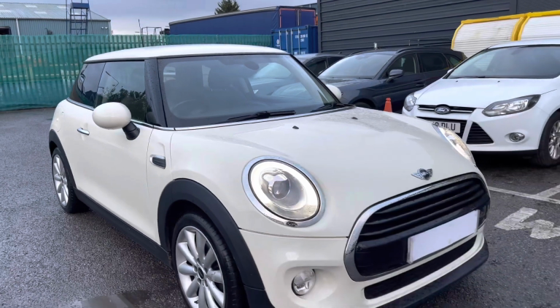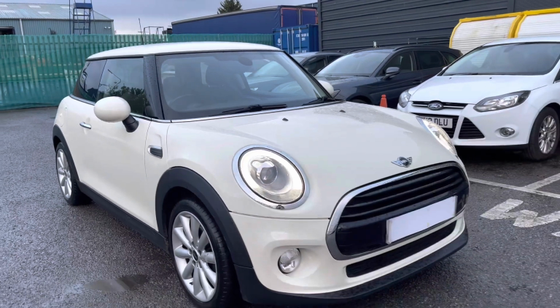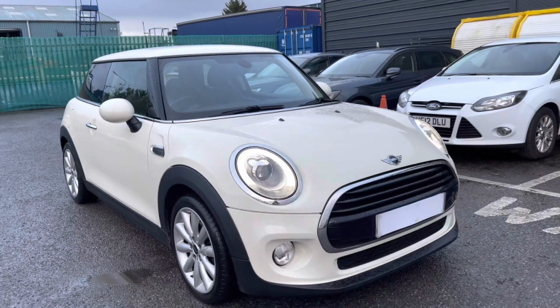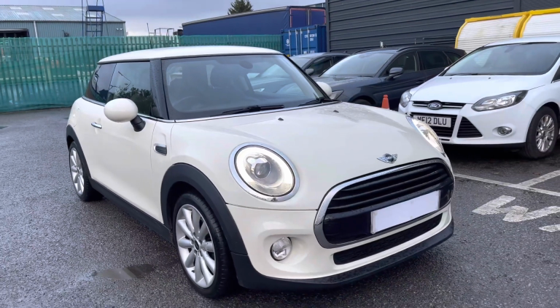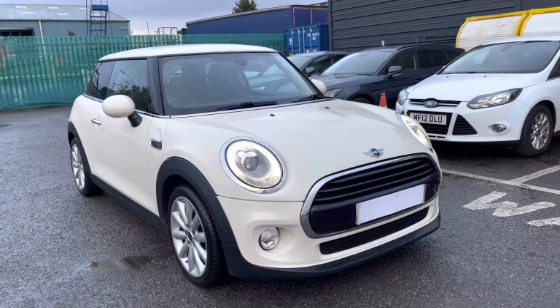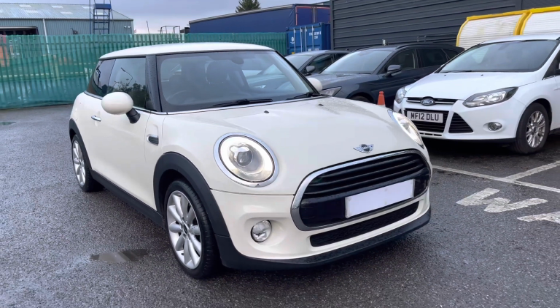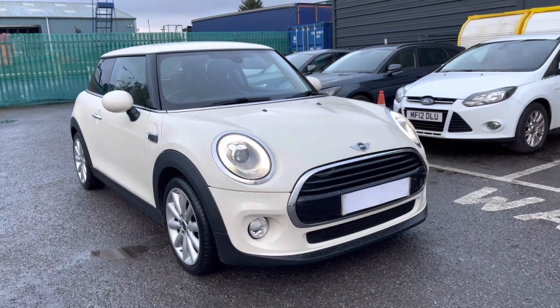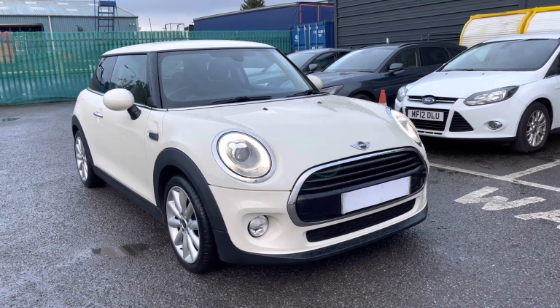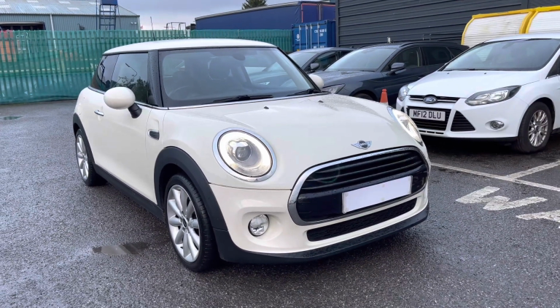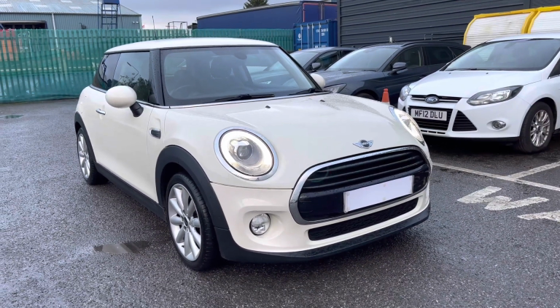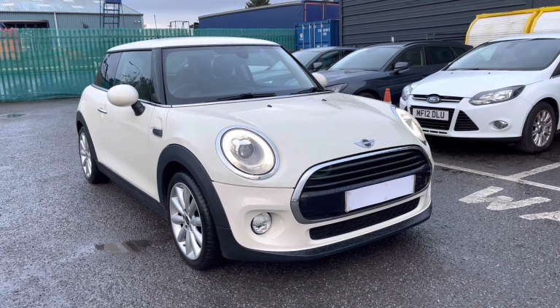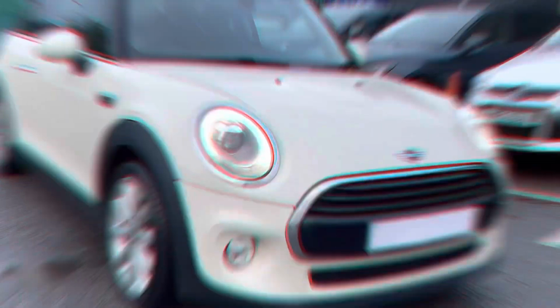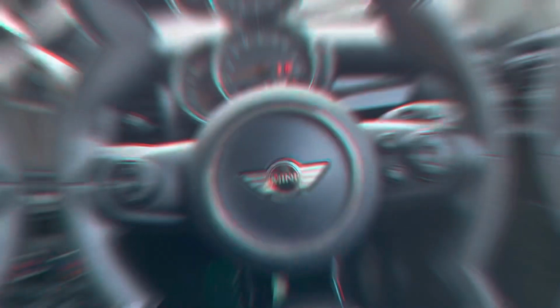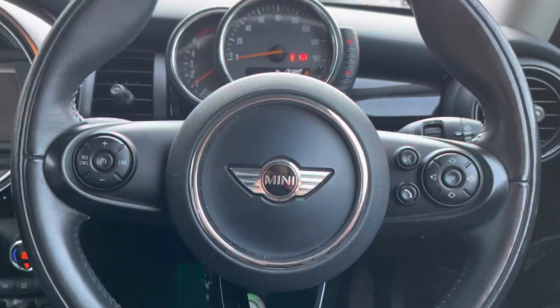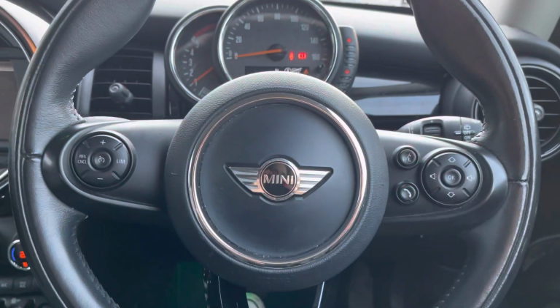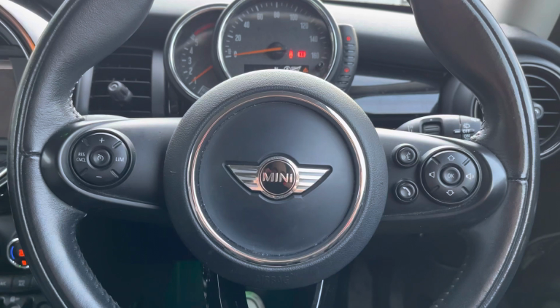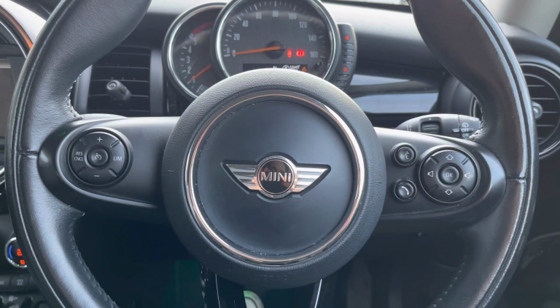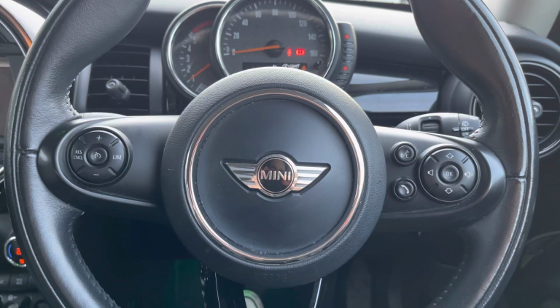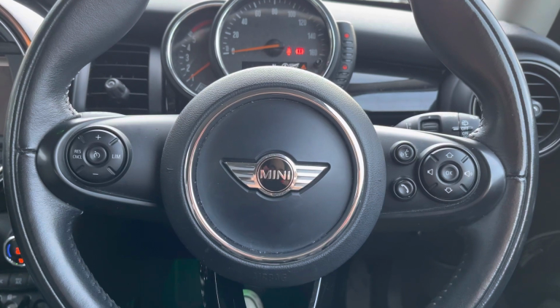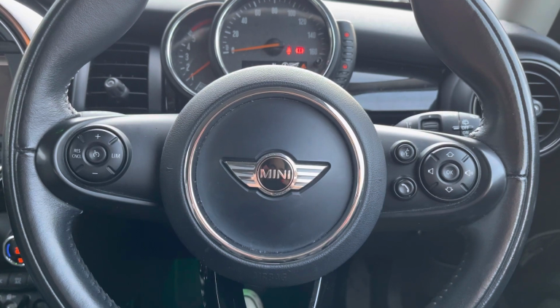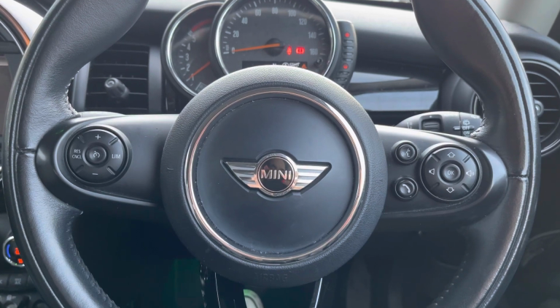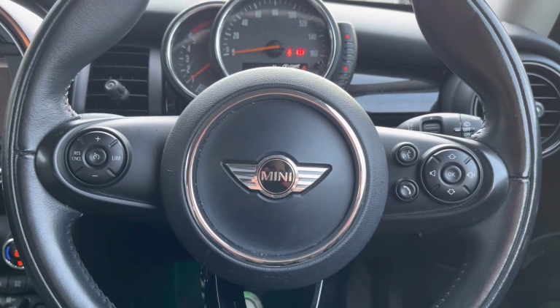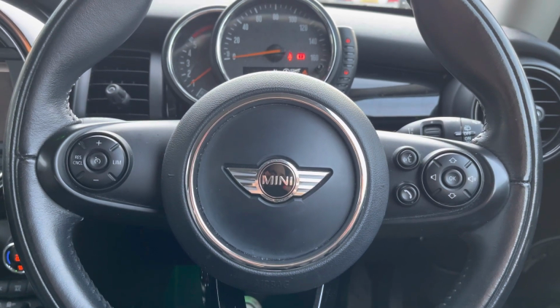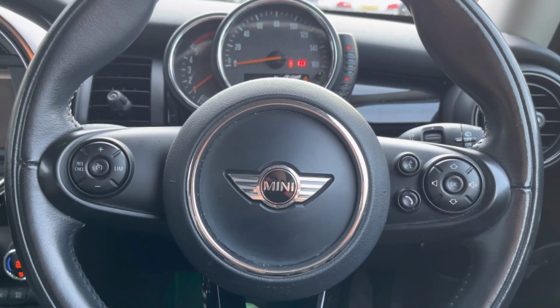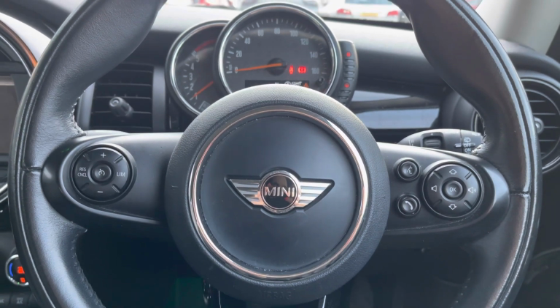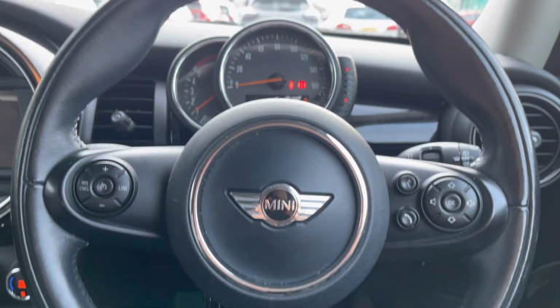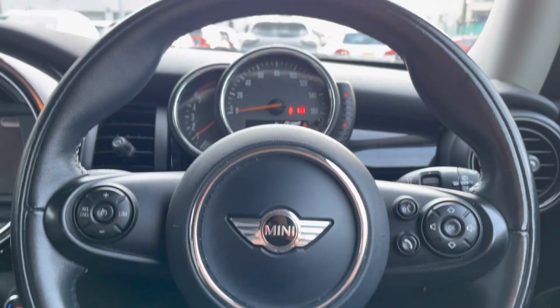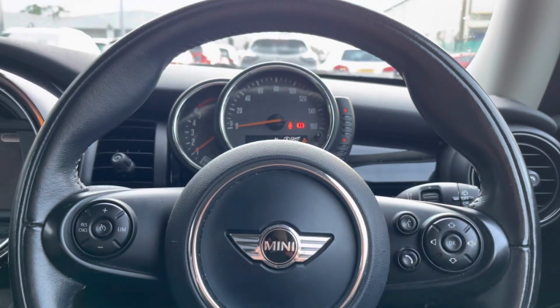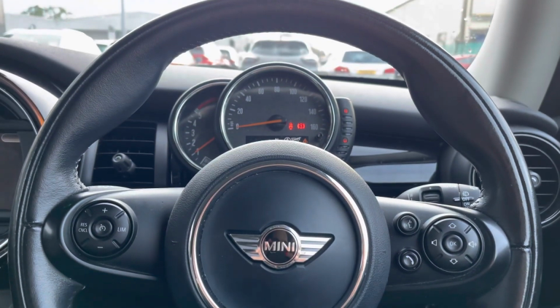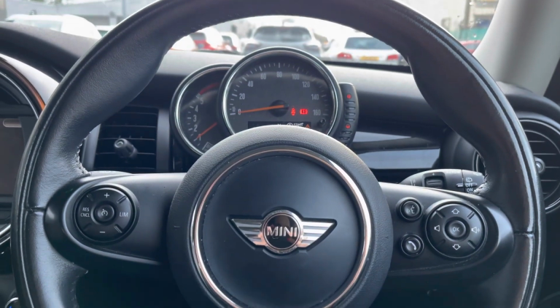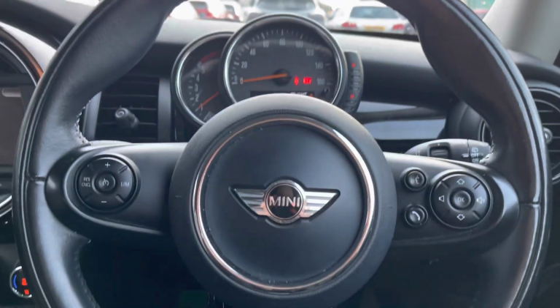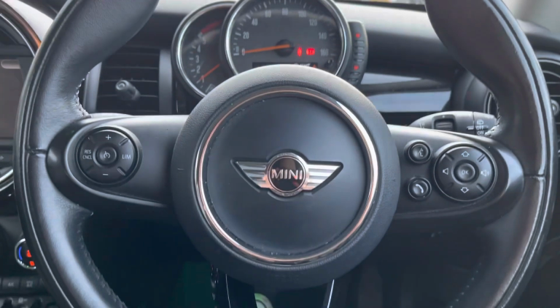This completes your 360 exterior tour. I'm now going to take you inside the vehicle where we'll go through technology and controls. Sat in the driver's position now, we've got a great view of the steering wheel as well as the dashboard with the circular design.